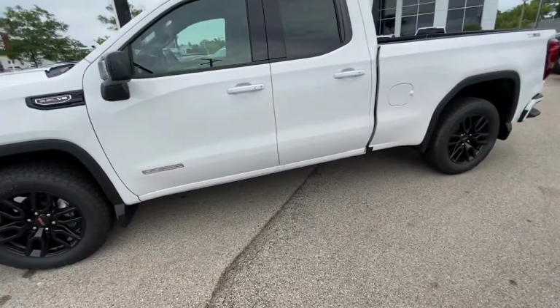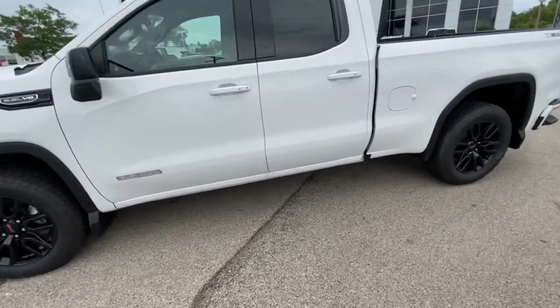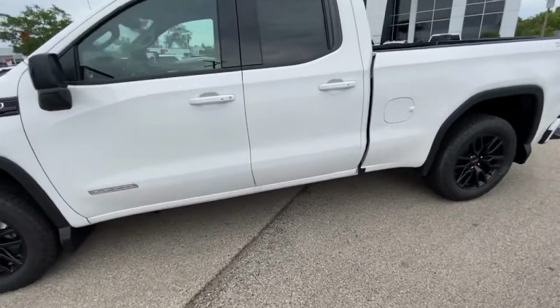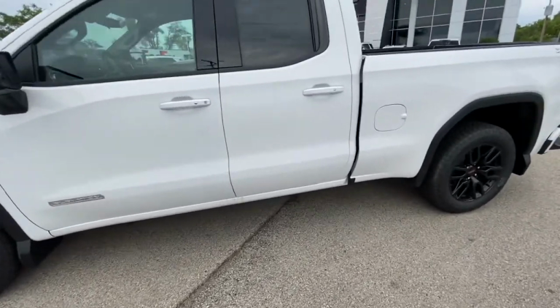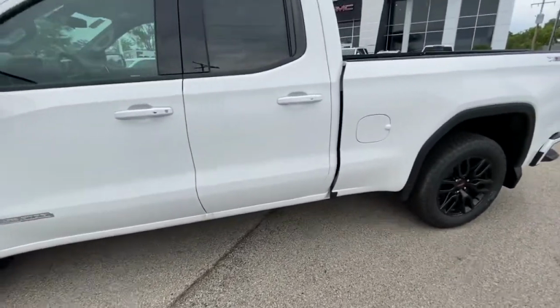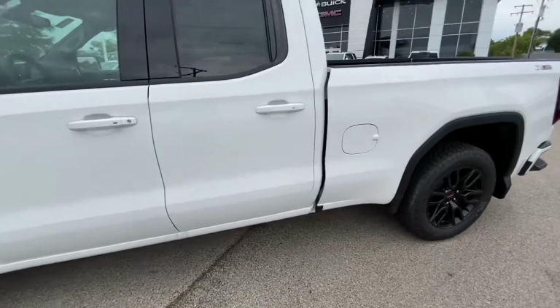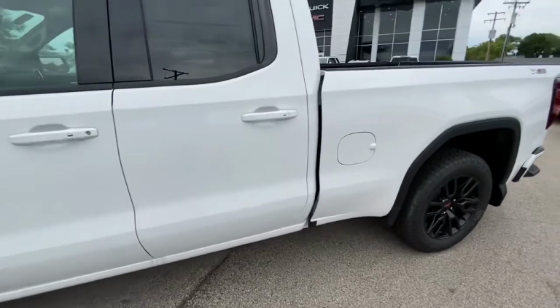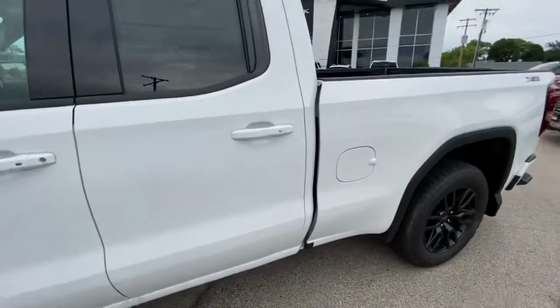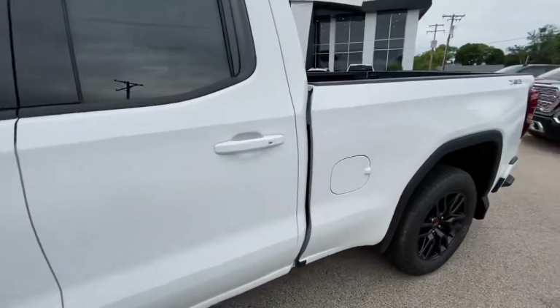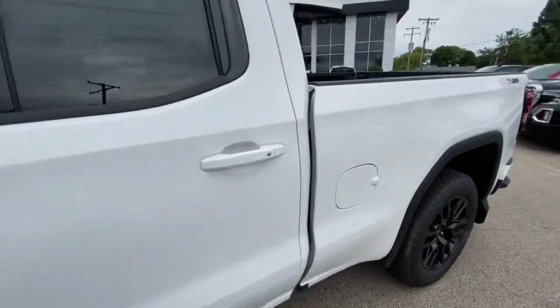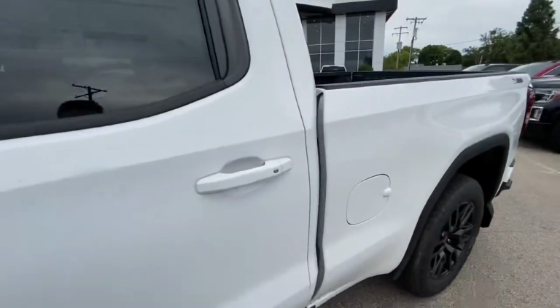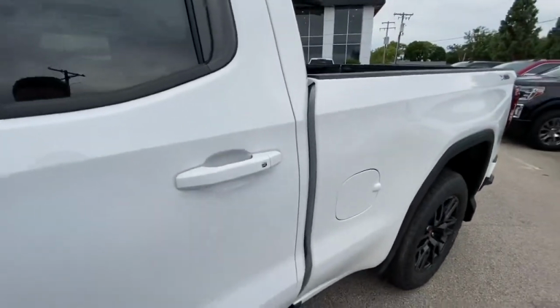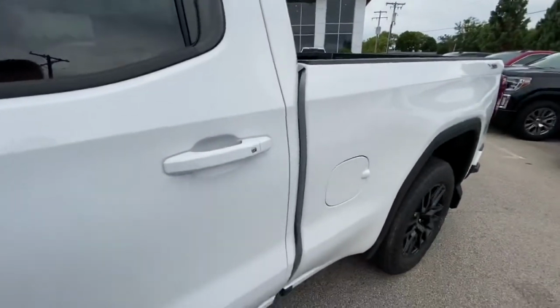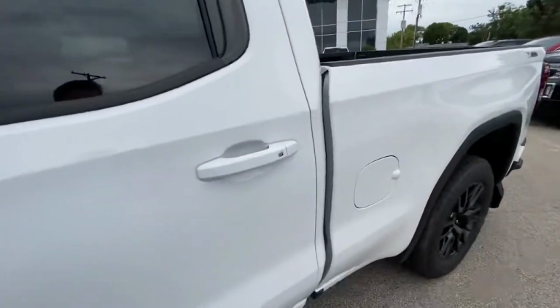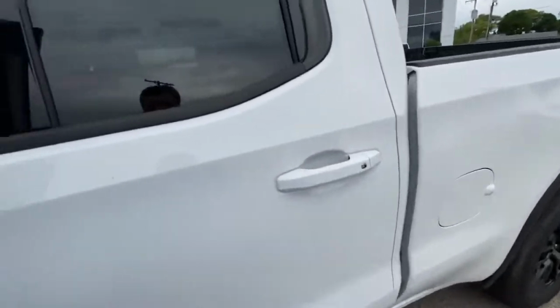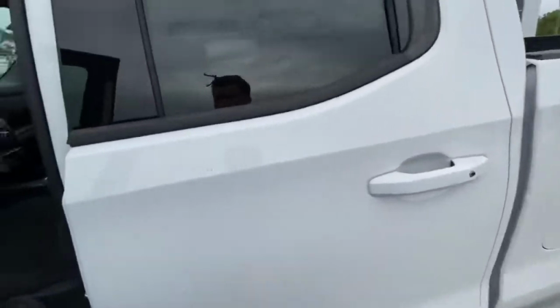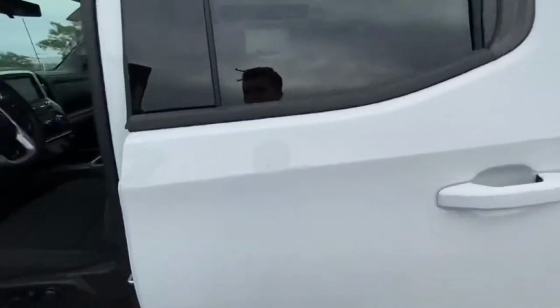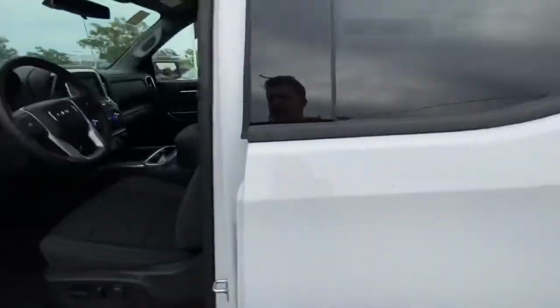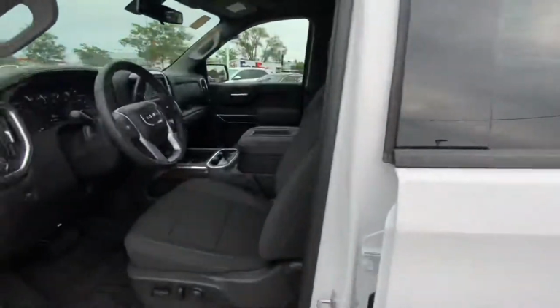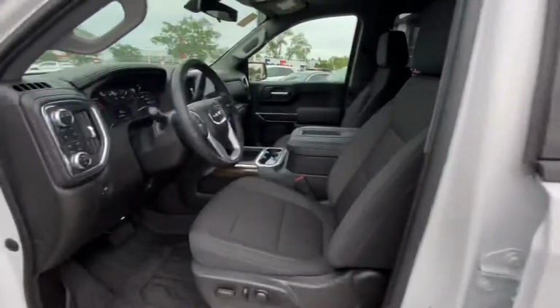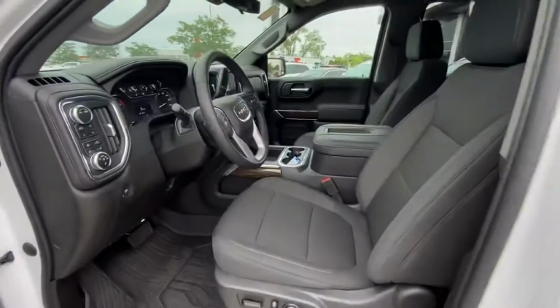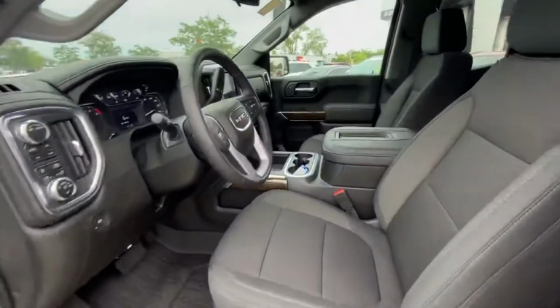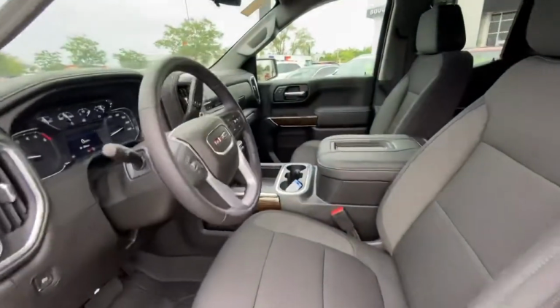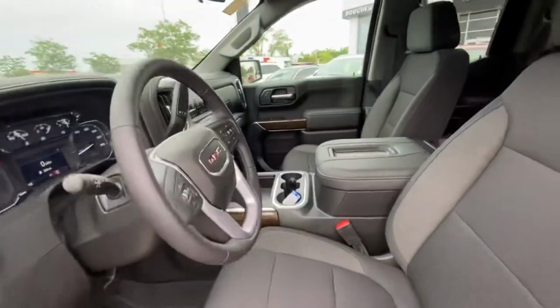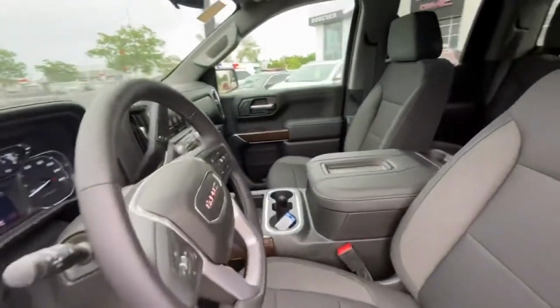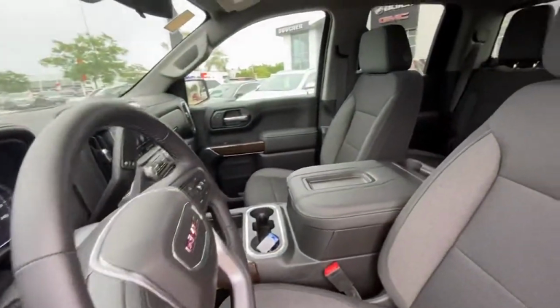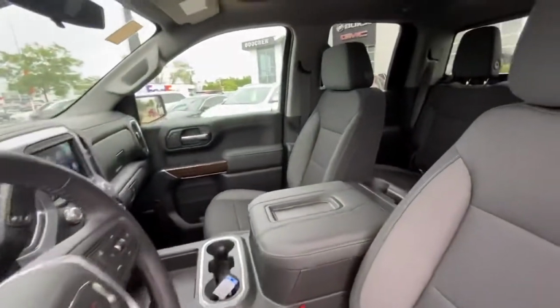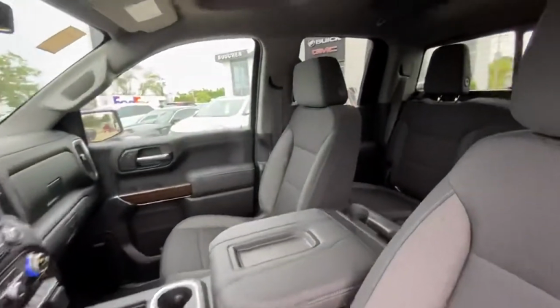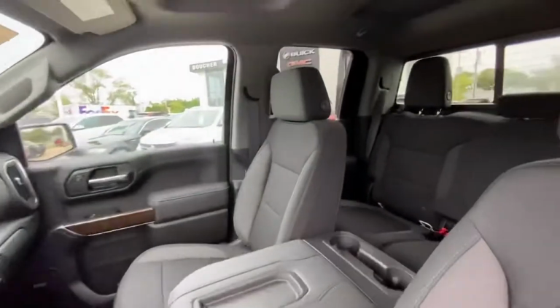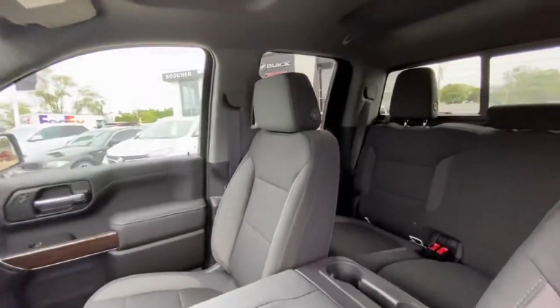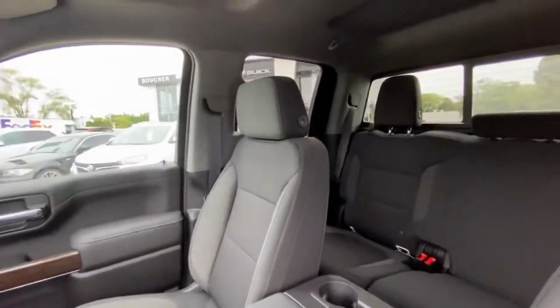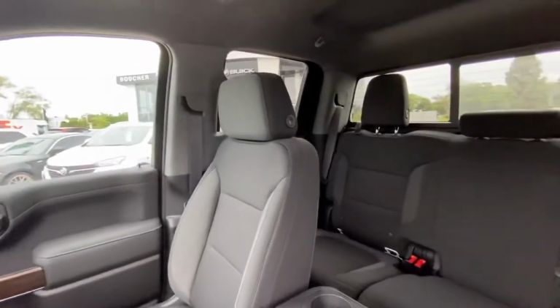This one is a very well equipped Elevation with a spray-in bed liner, sliding rear window, multi-pro tailgate, heated seats, heated steering wheel, trailering package, and much much more.